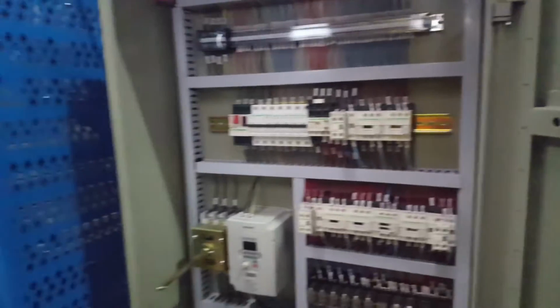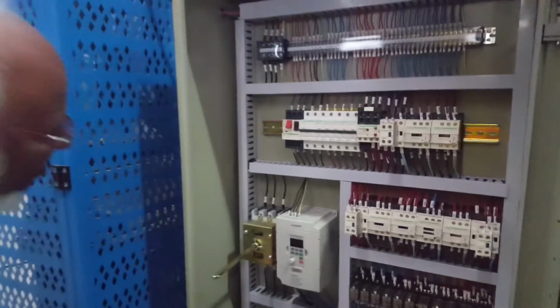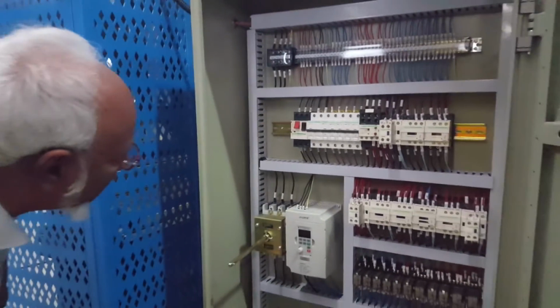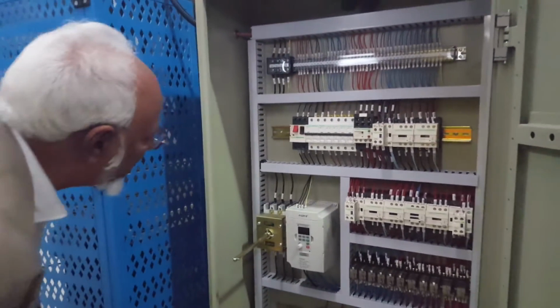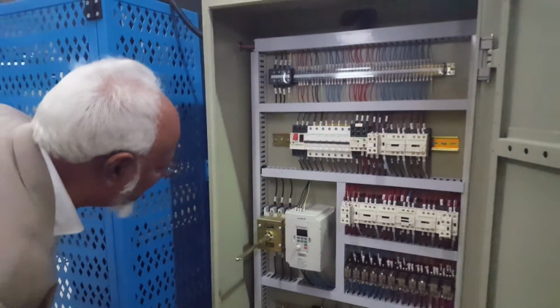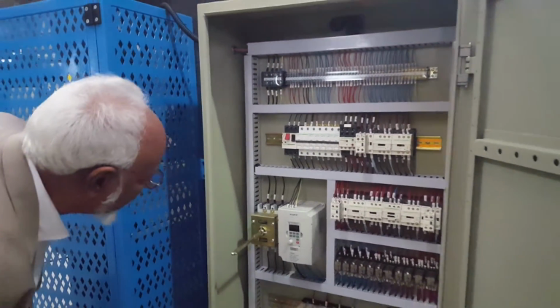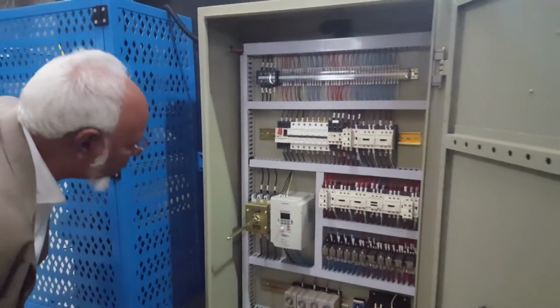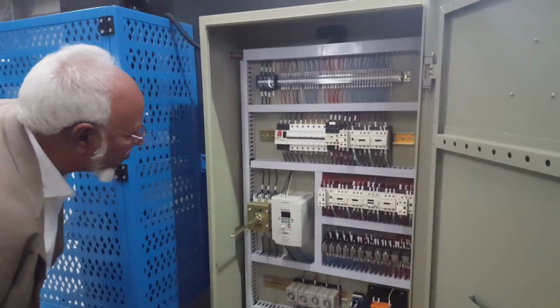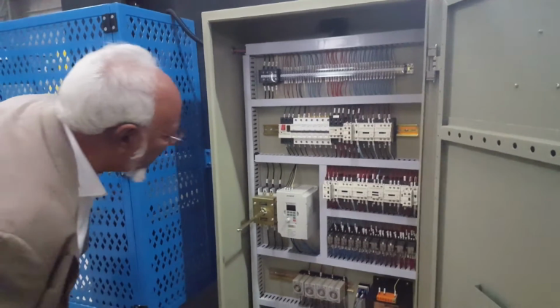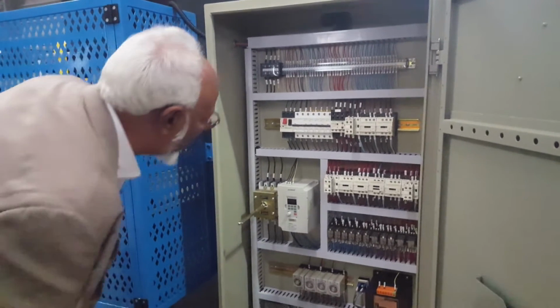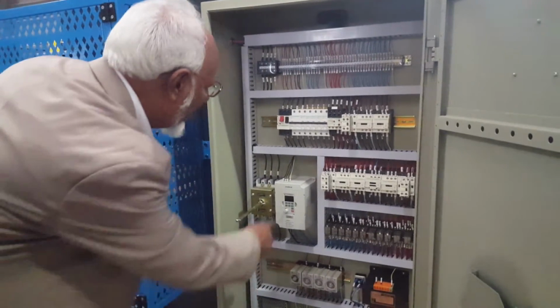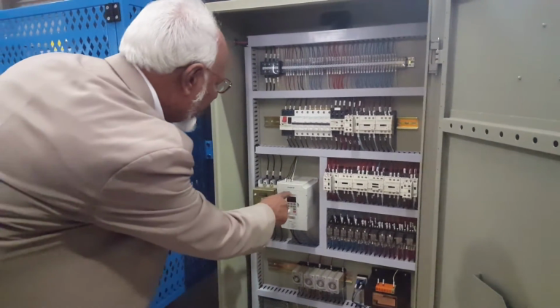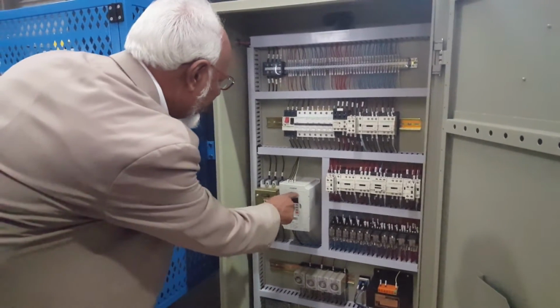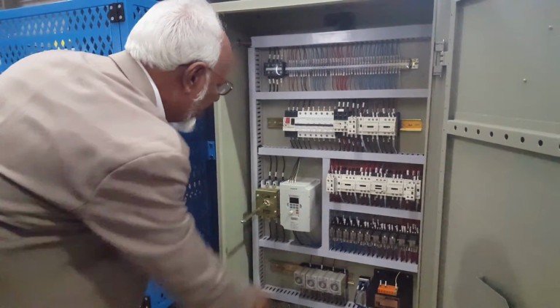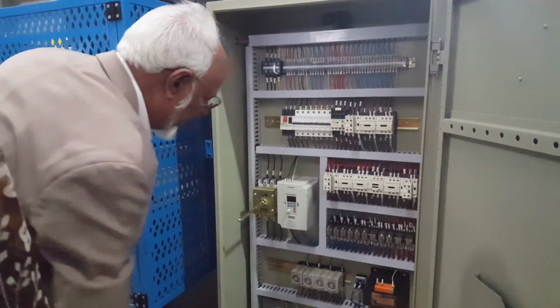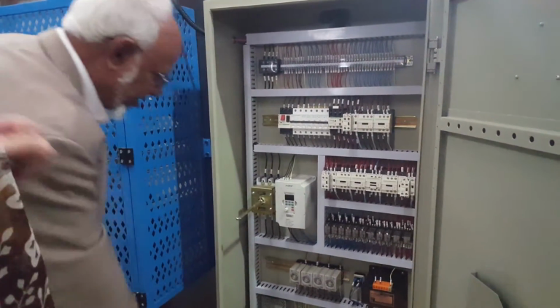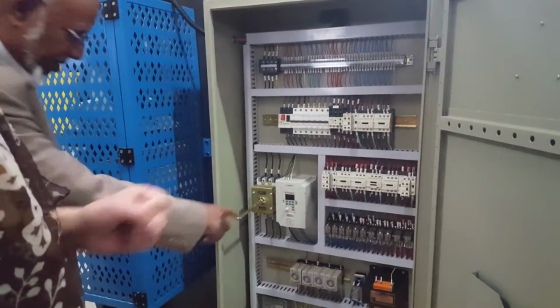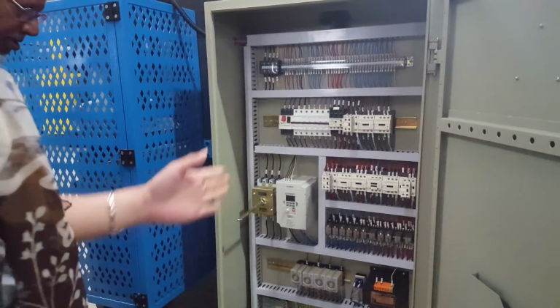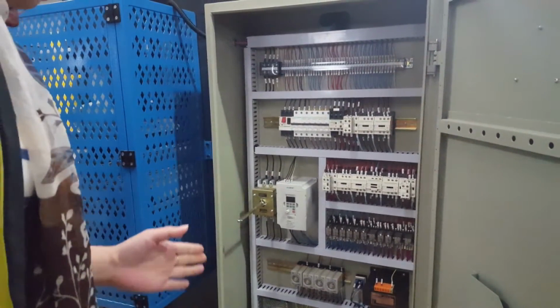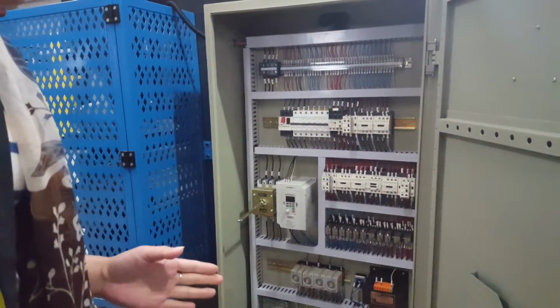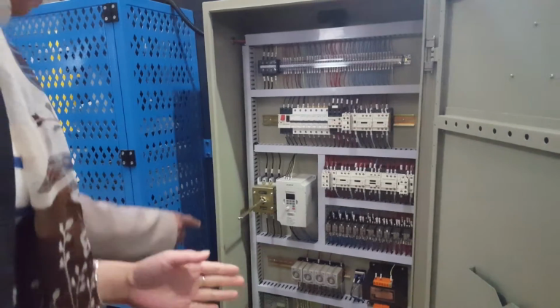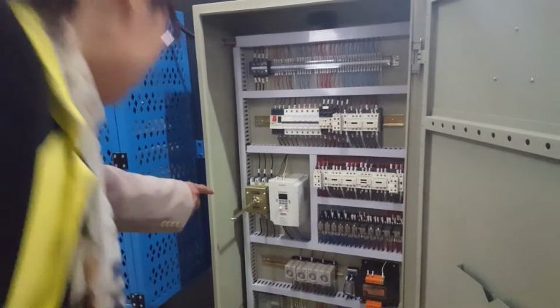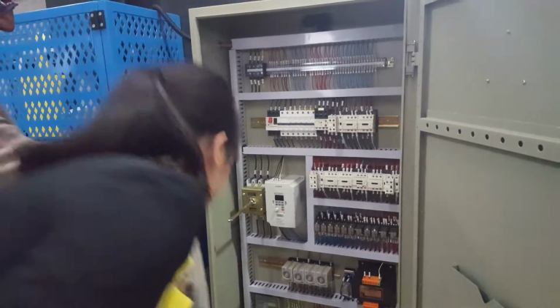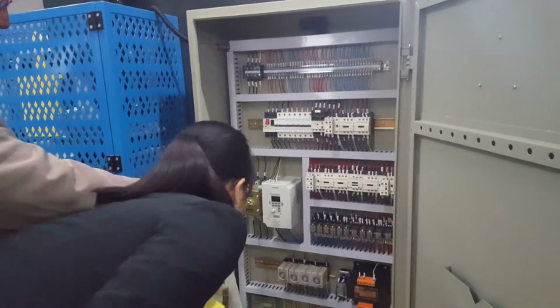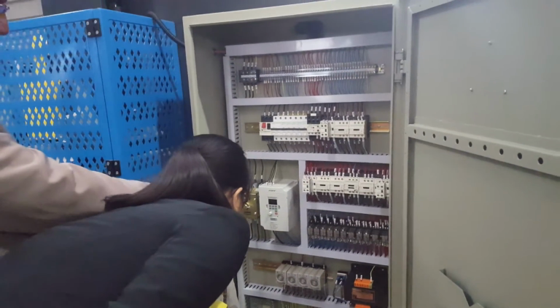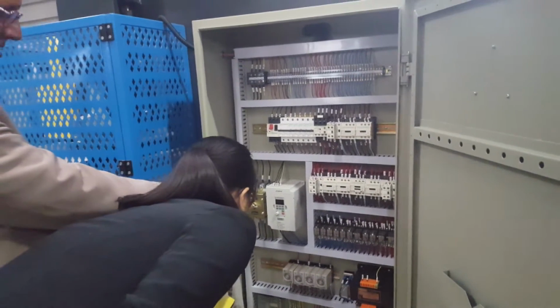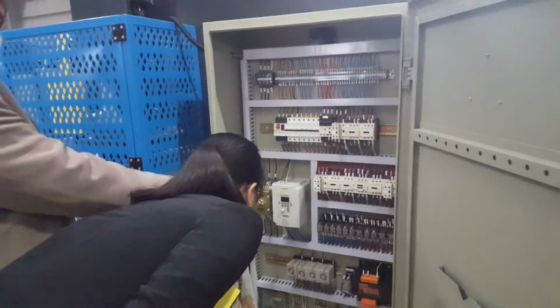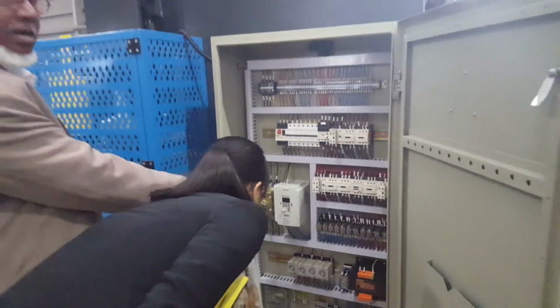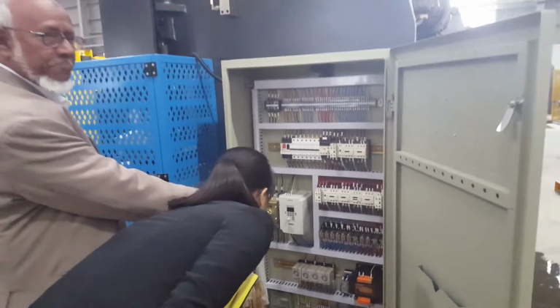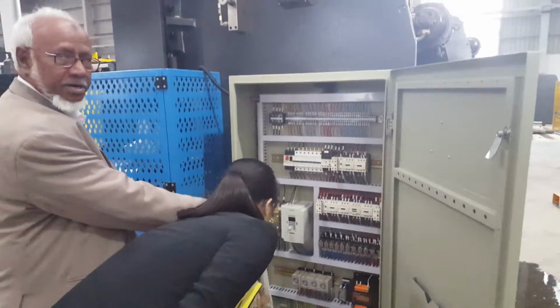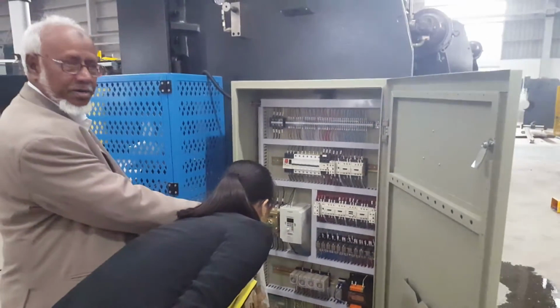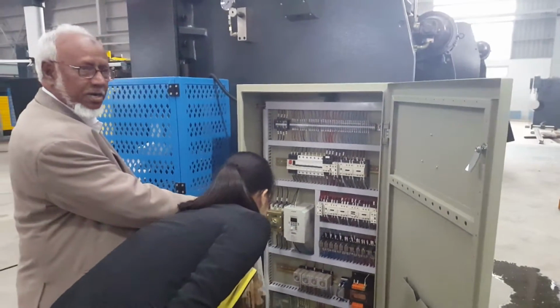Thank you. When you use this machine, you will connect the door. No, this is the... it is converter, not inverter. Inverter.